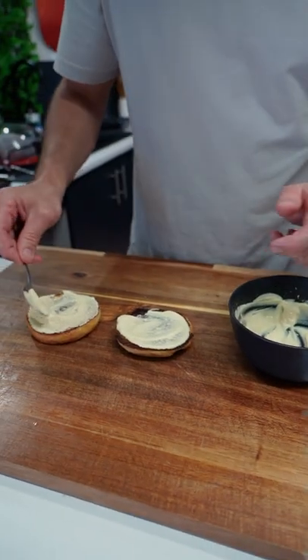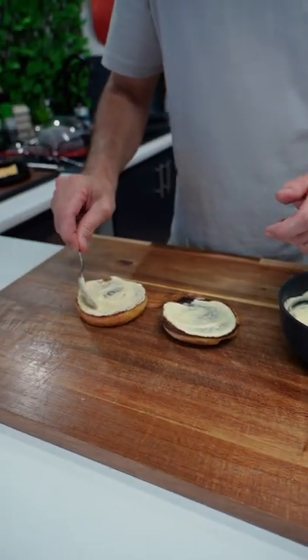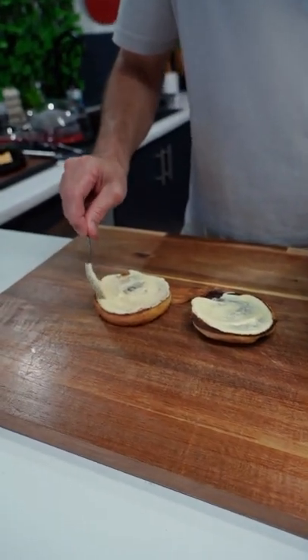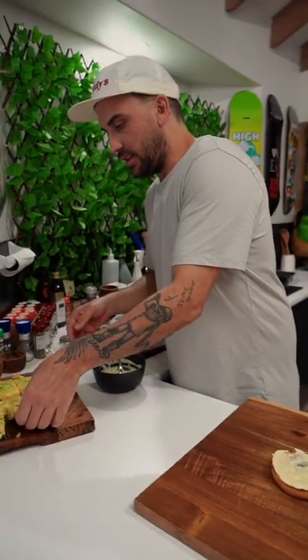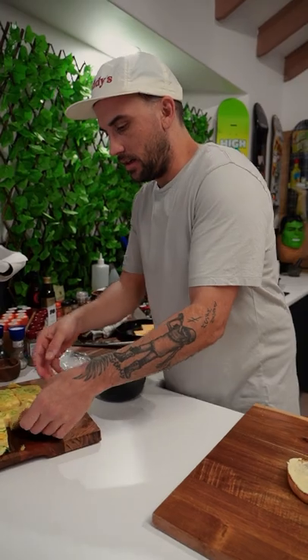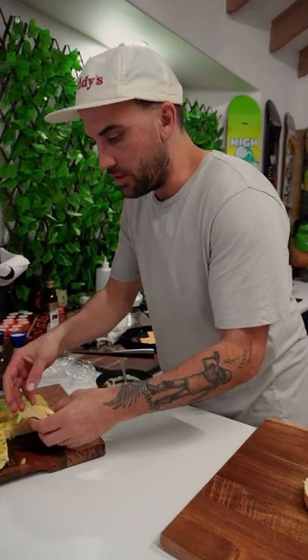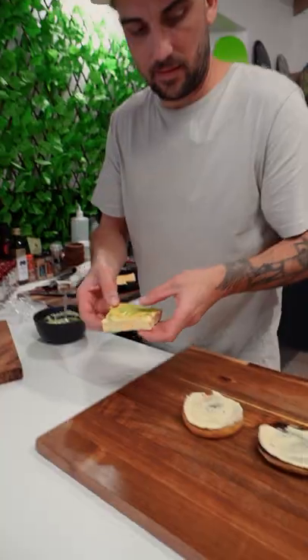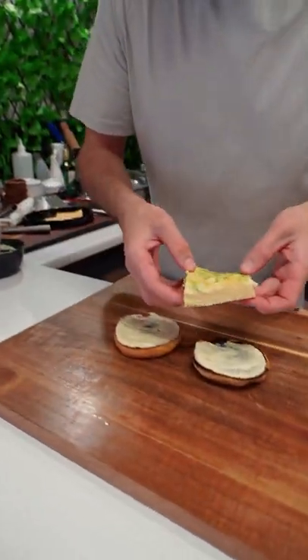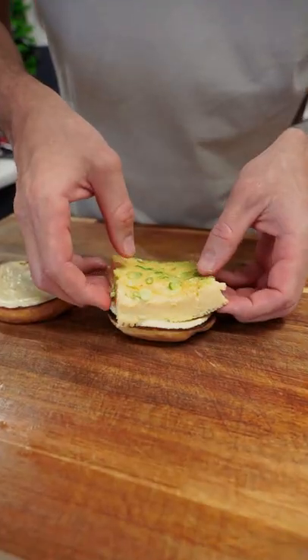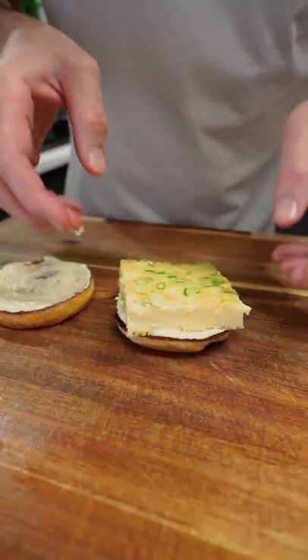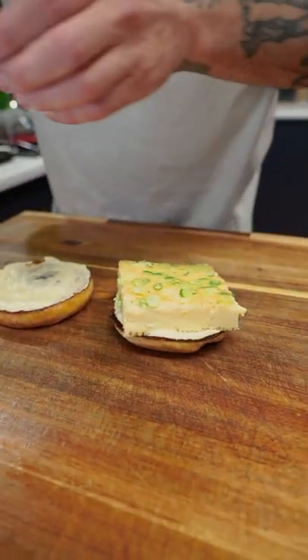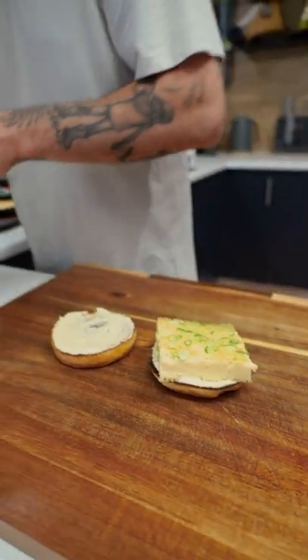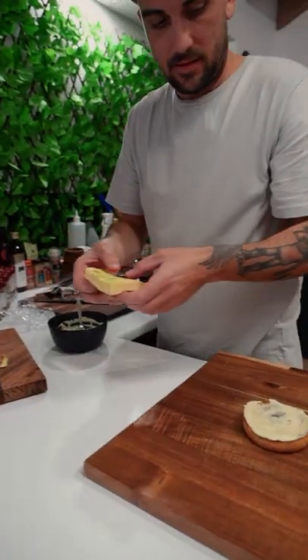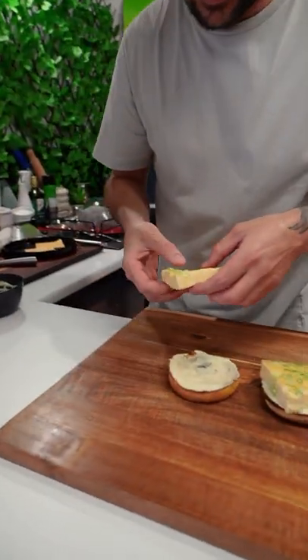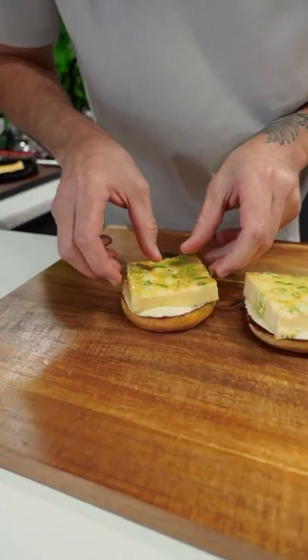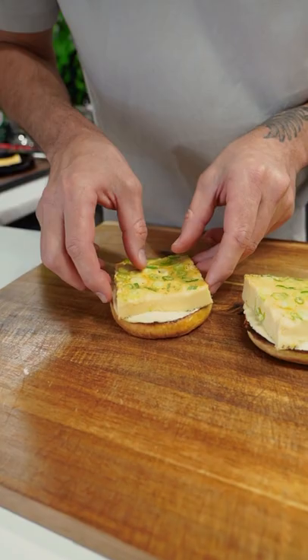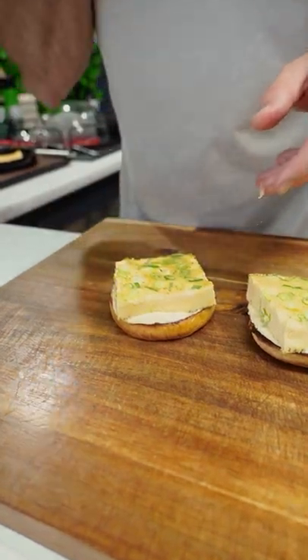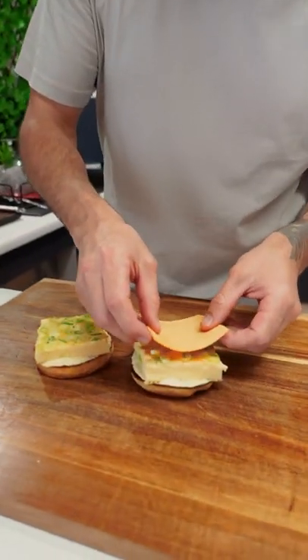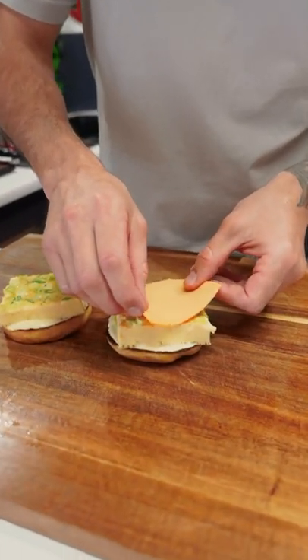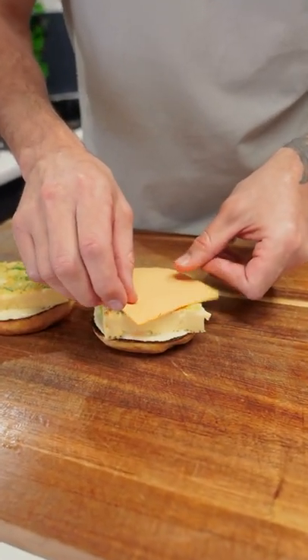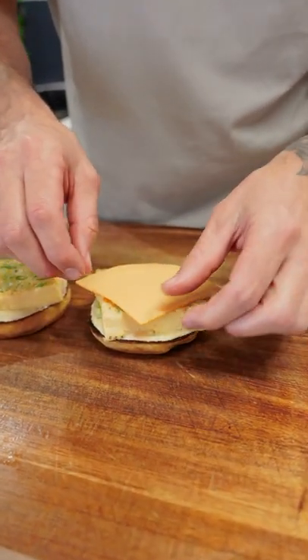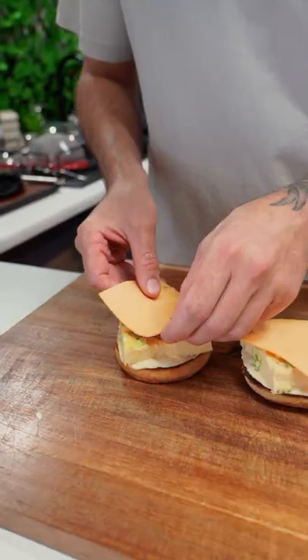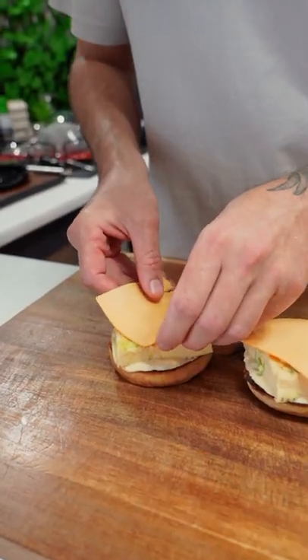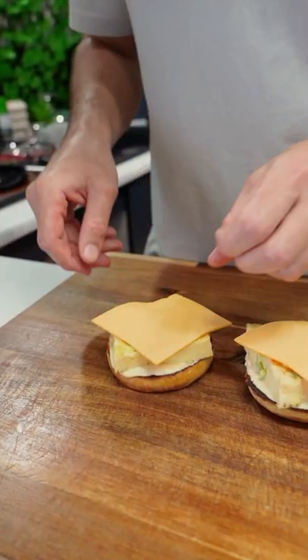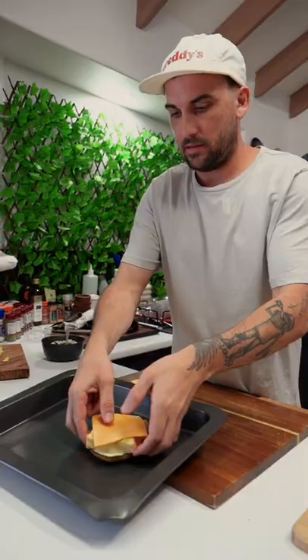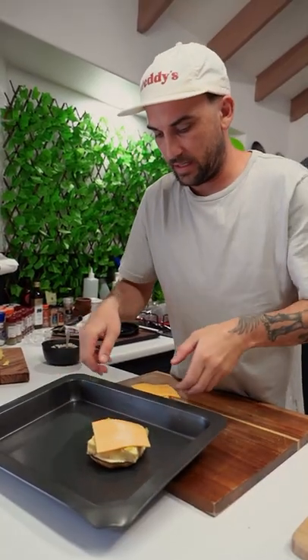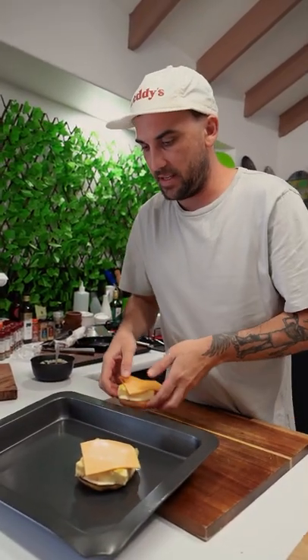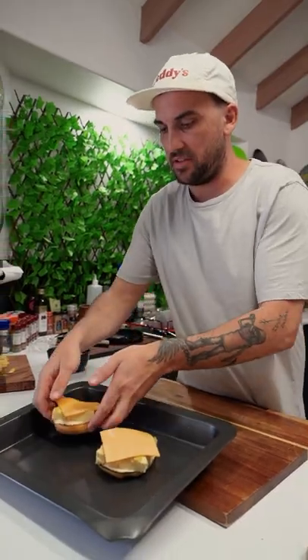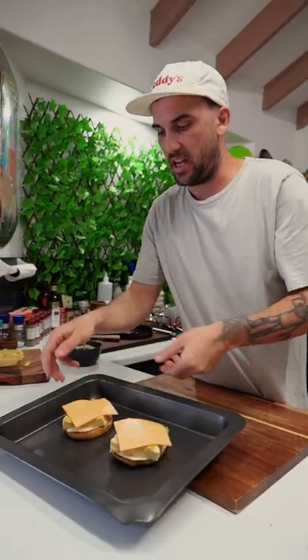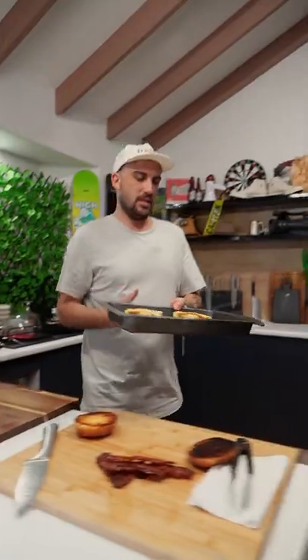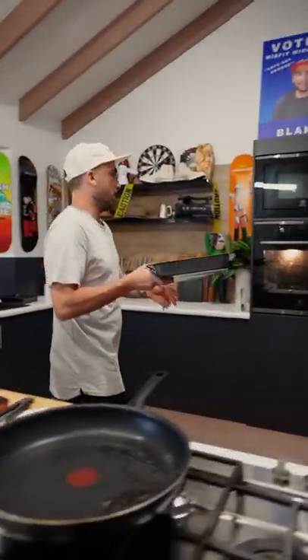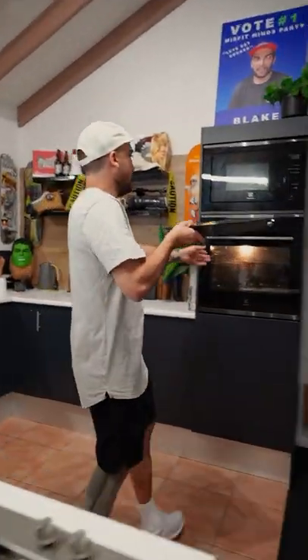Beautiful! And then the egg patty - boom. American cheese, put it on like that. I just want to get a bit of melt on that - a couple of minutes under the grill should be sweet.